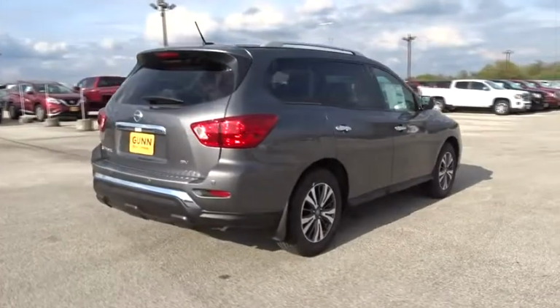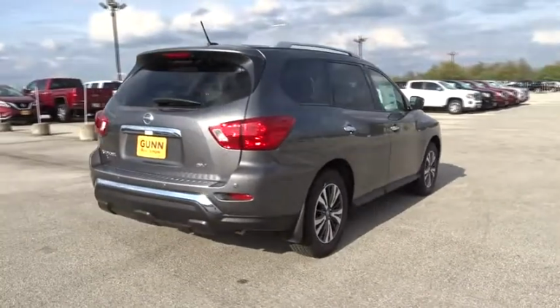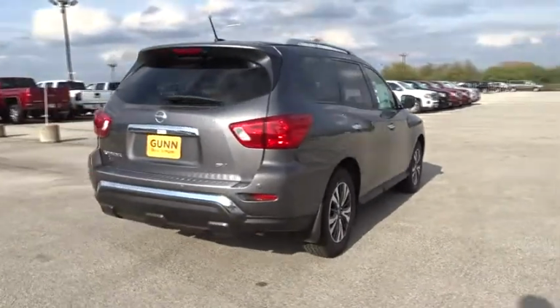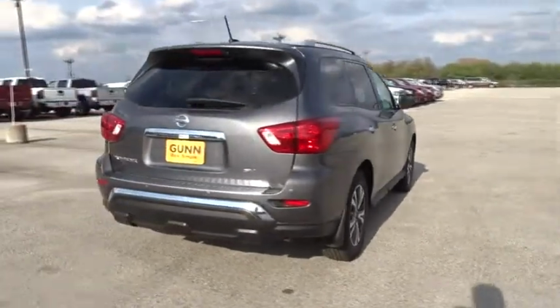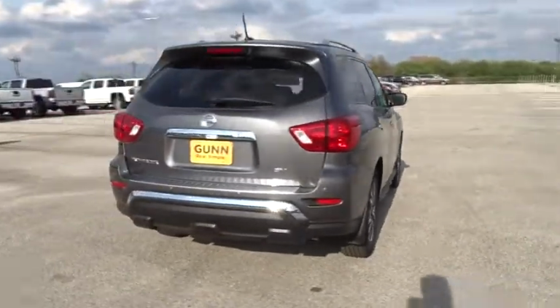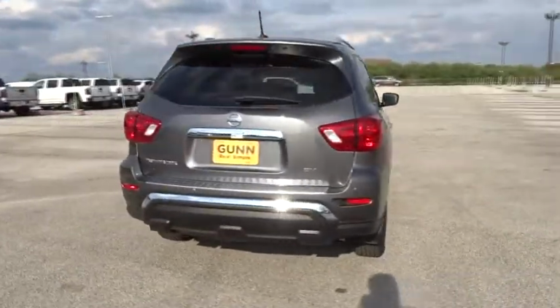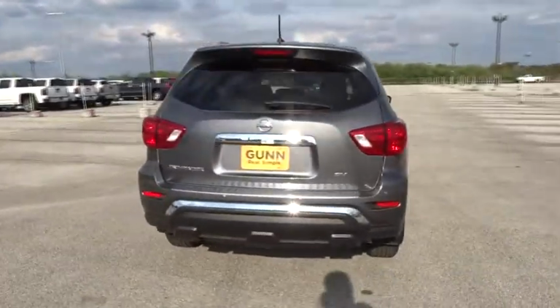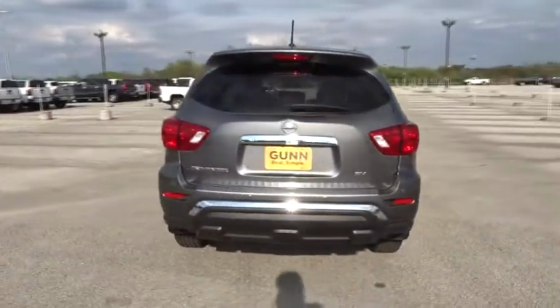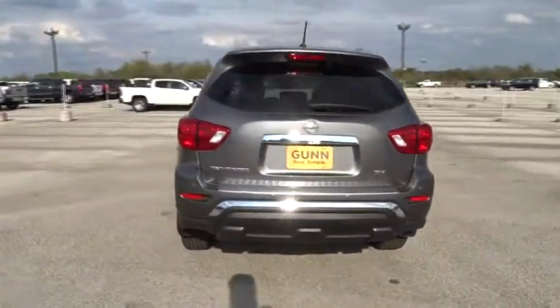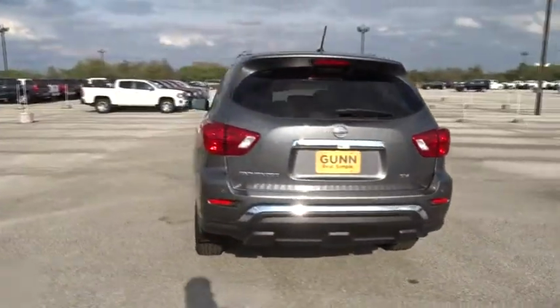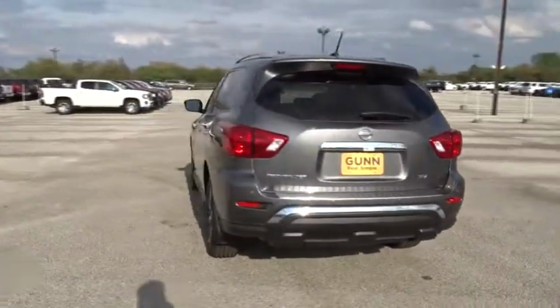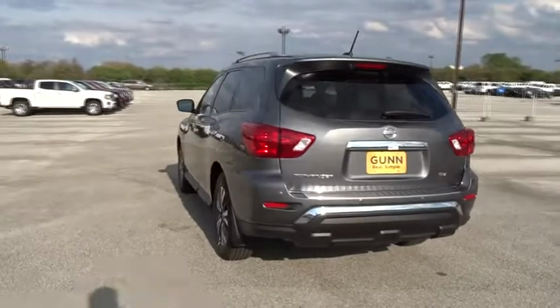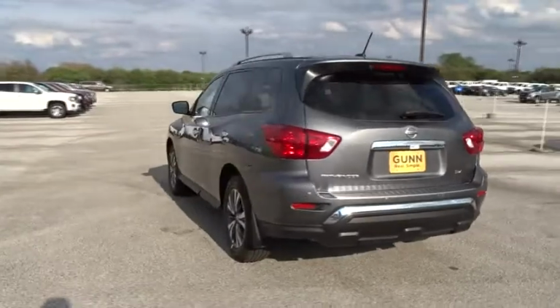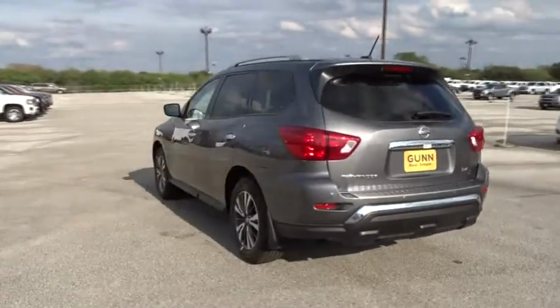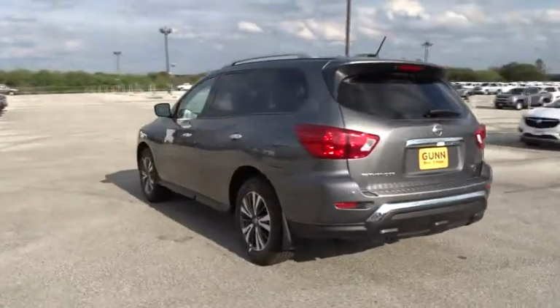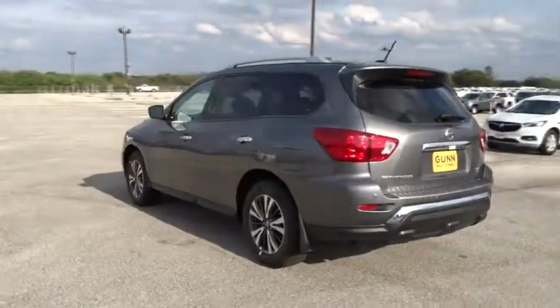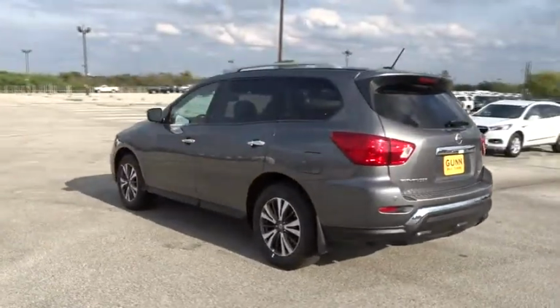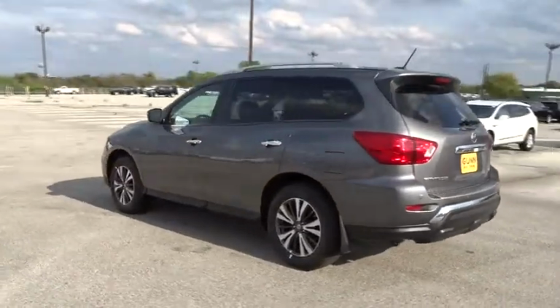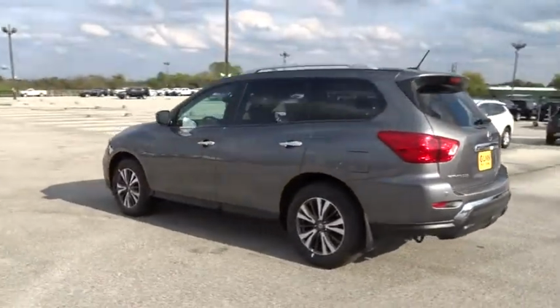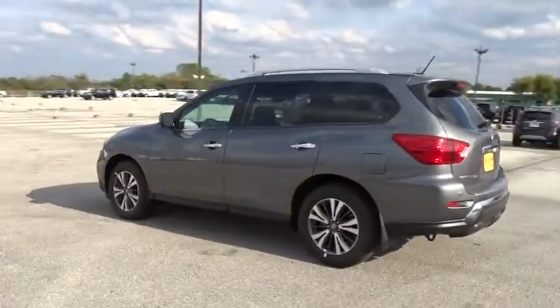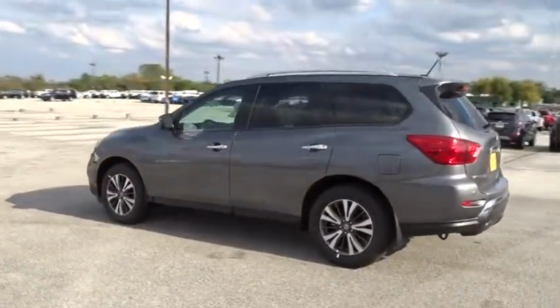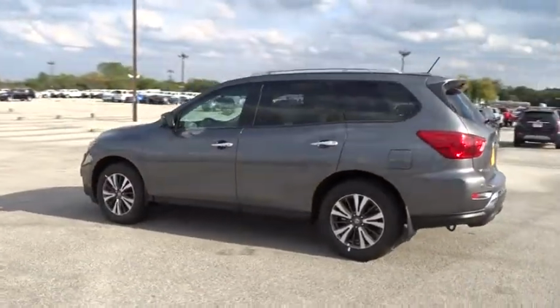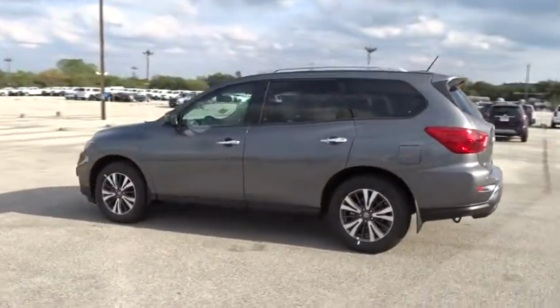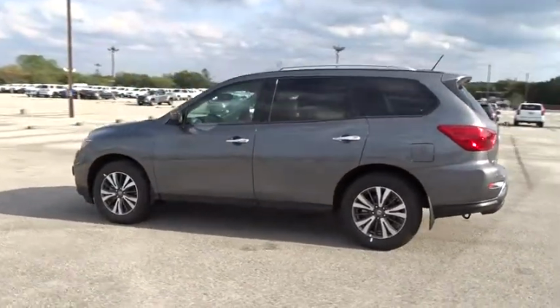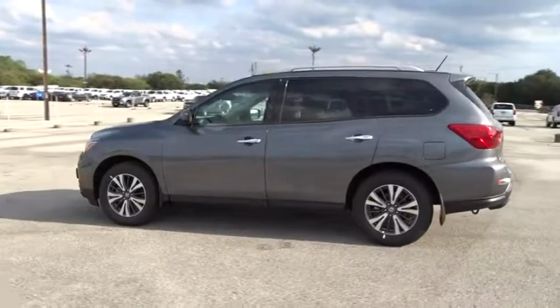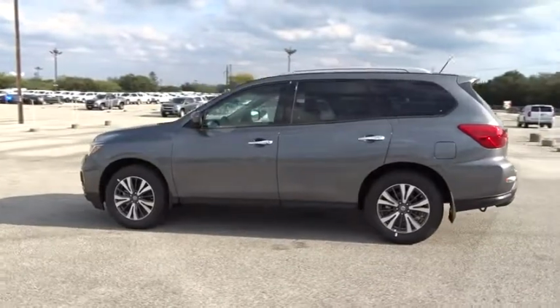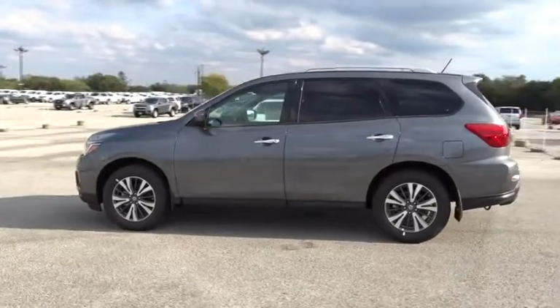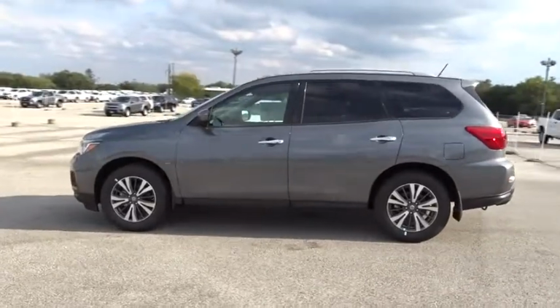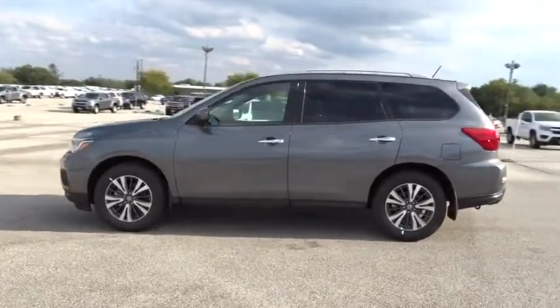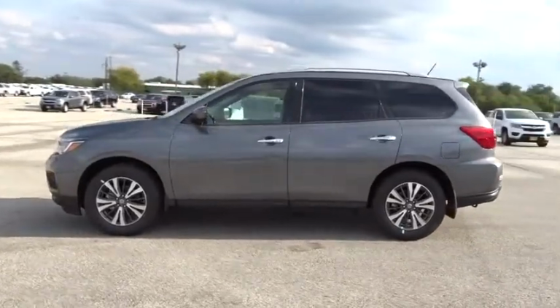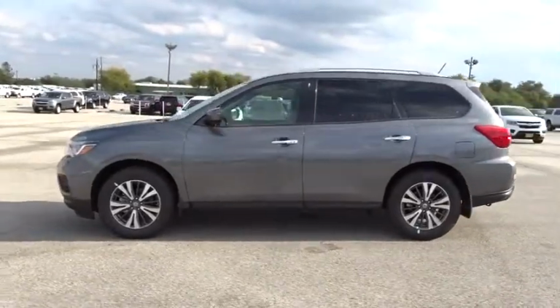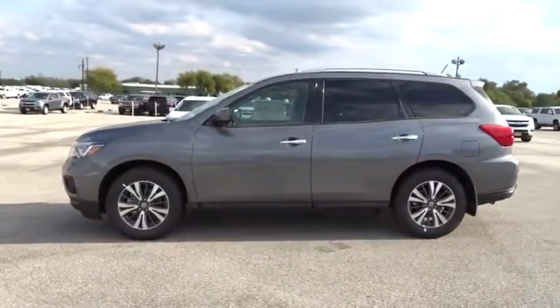Here are some of this vehicle's great options: stability control, remote engine start, traction control, steering wheel audio controls, anti-lock braking system, backup camera, keyless entry, leather wrapped steering wheel, Bluetooth.